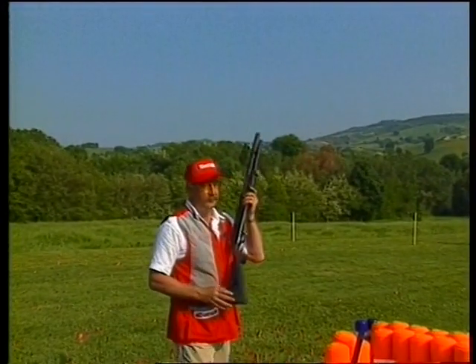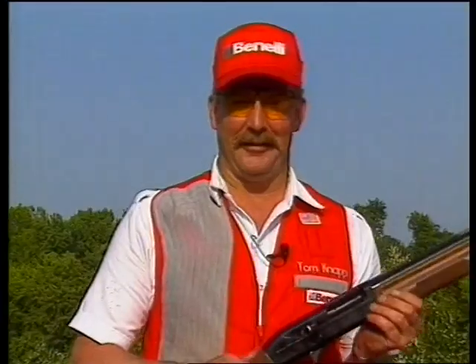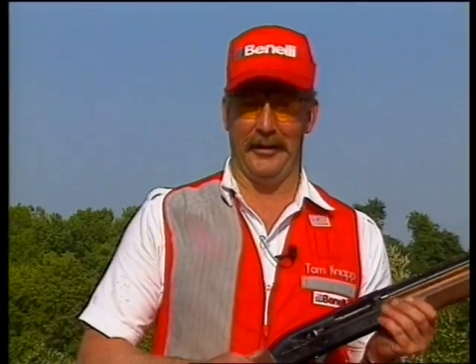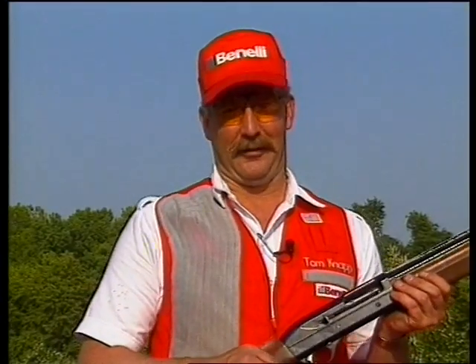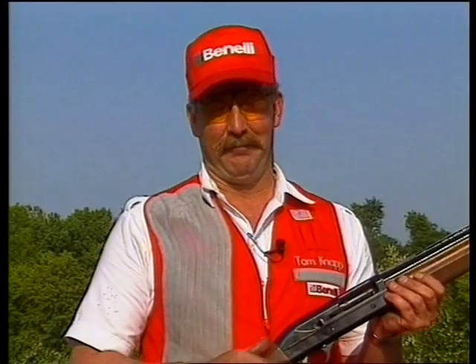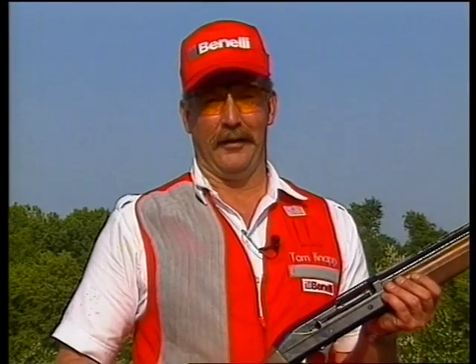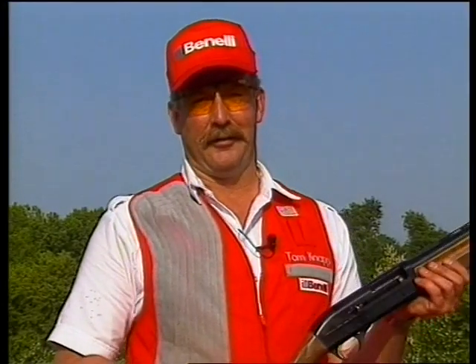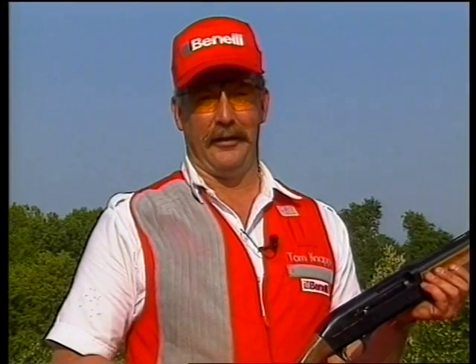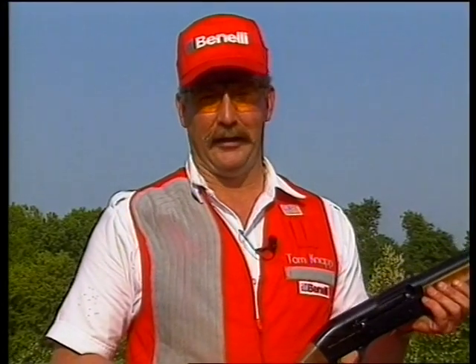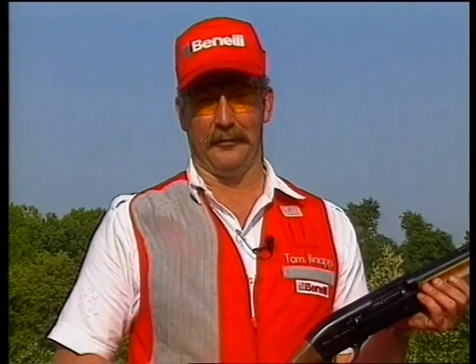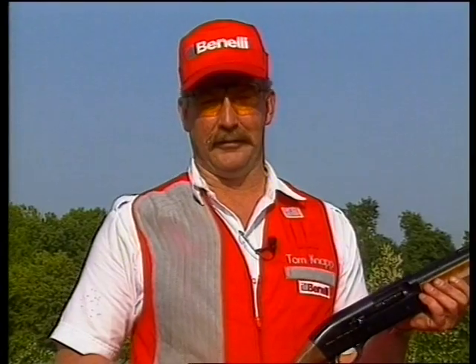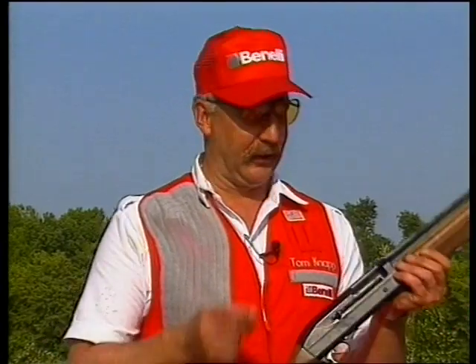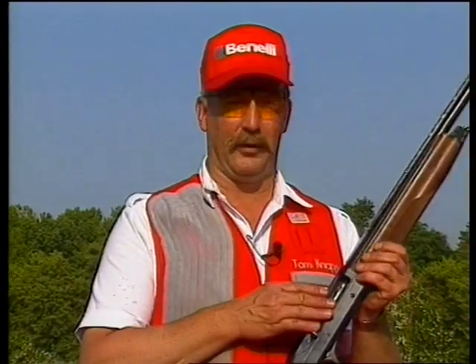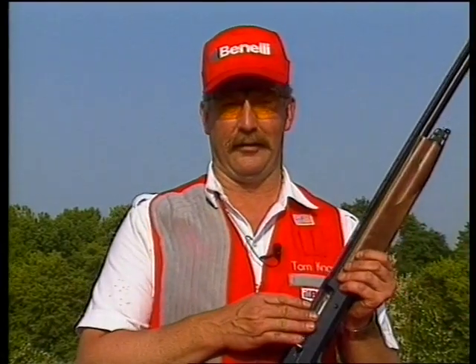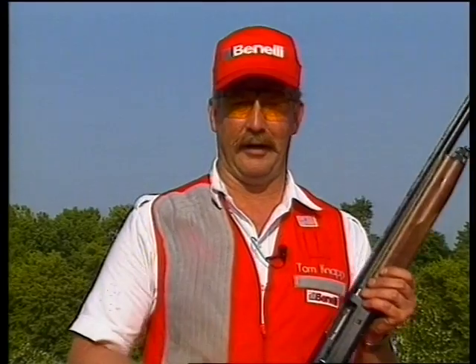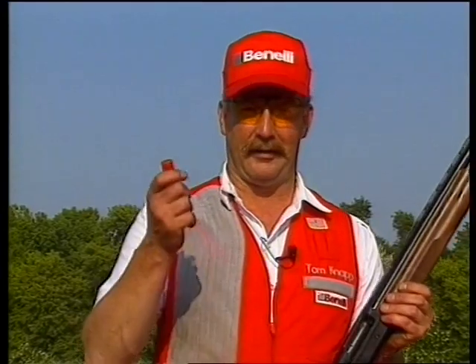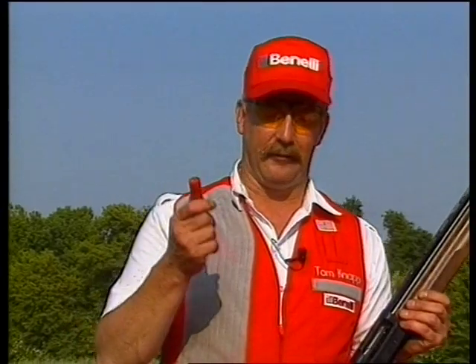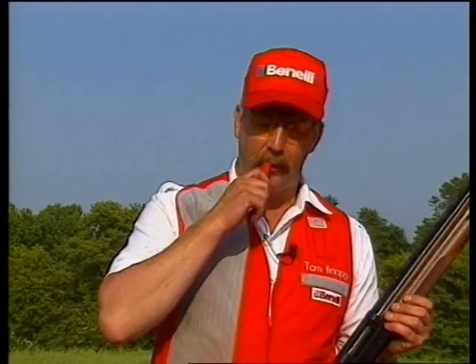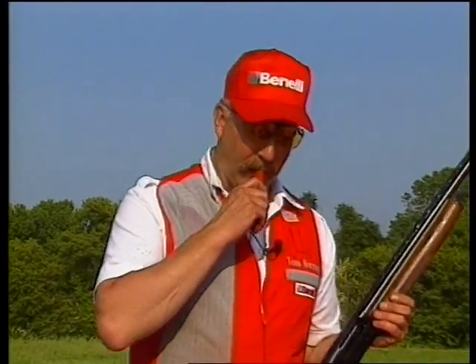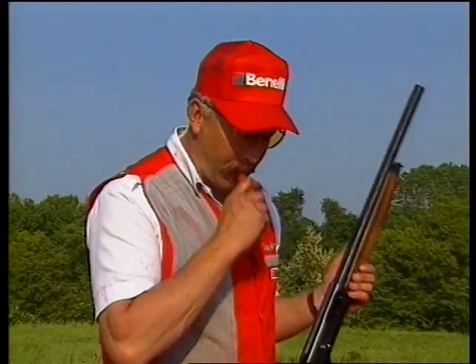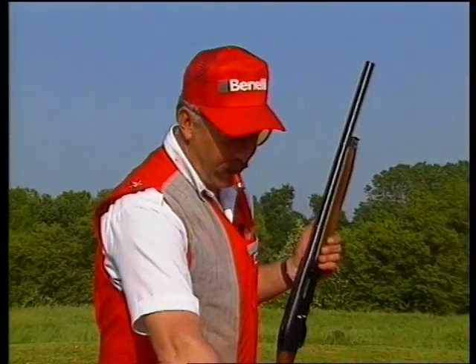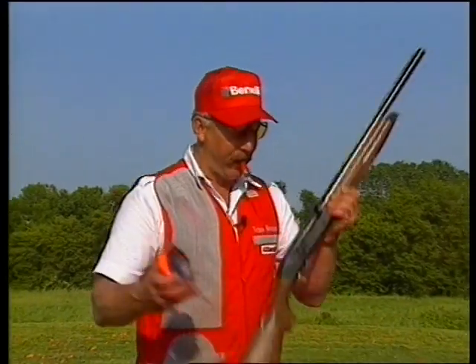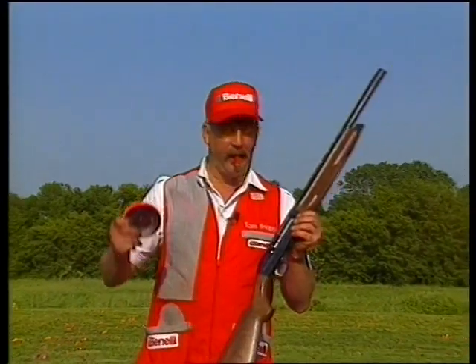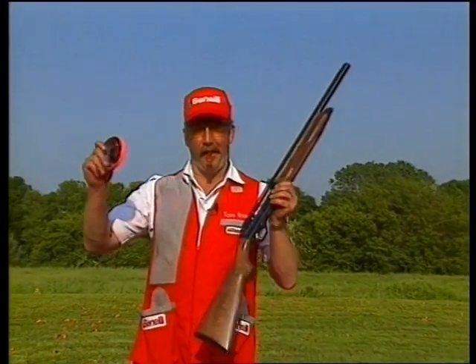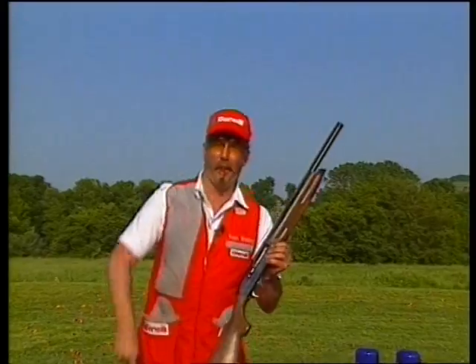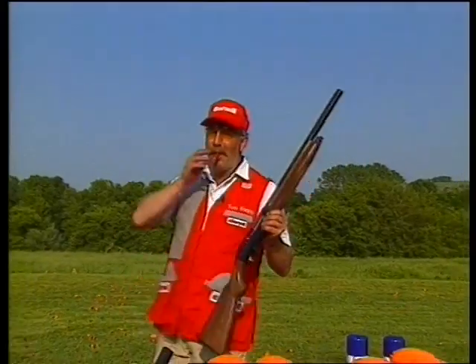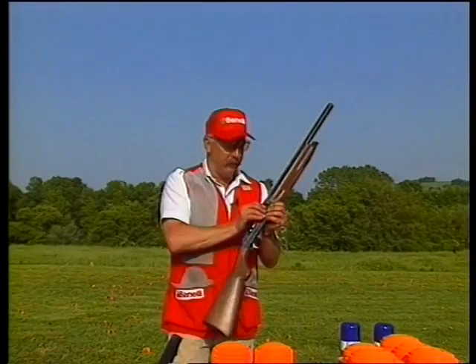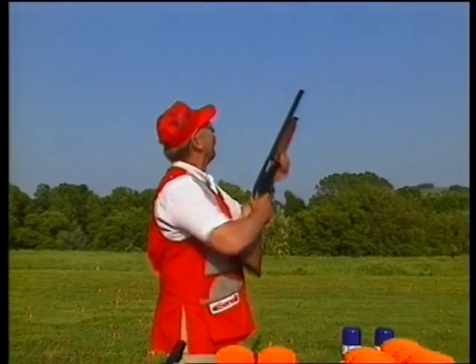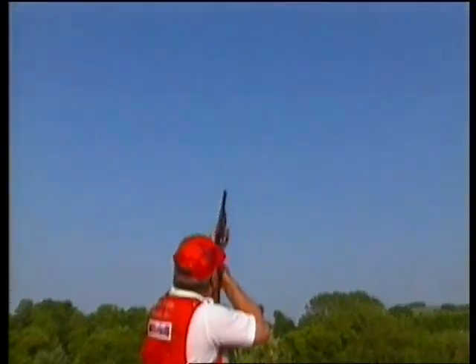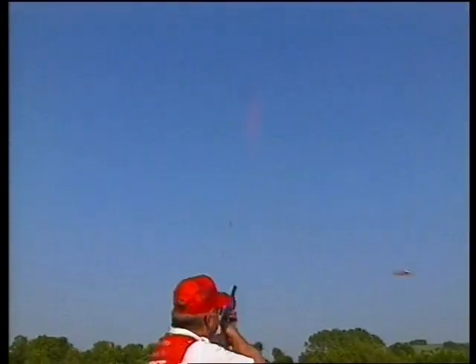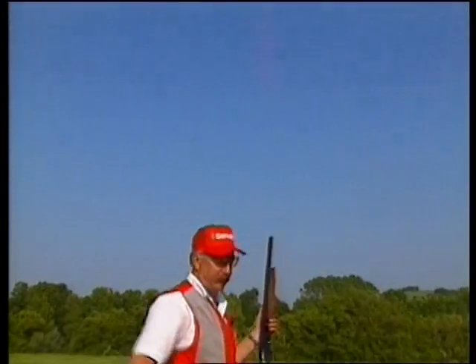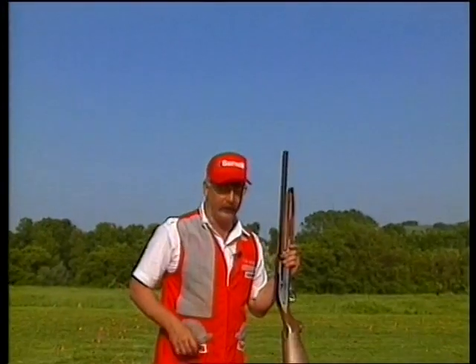When you get to know your Benelli real good, you get to shoot it in many different ways and circumstances. So with the gun completely unloaded, I'm going to take the shell, put it in my mouth. I'll take a clay target like this, throw the bird over my shoulder, load the gun like that, shoot the bird just like that.